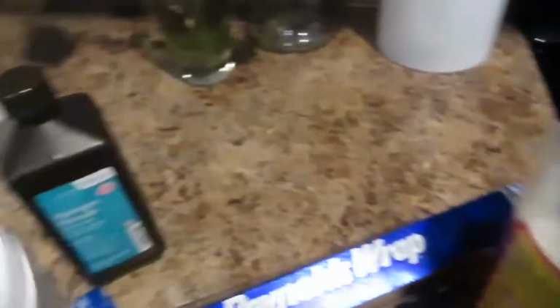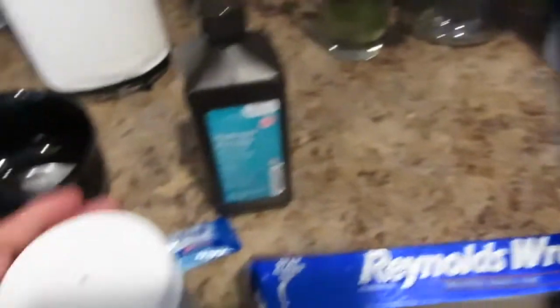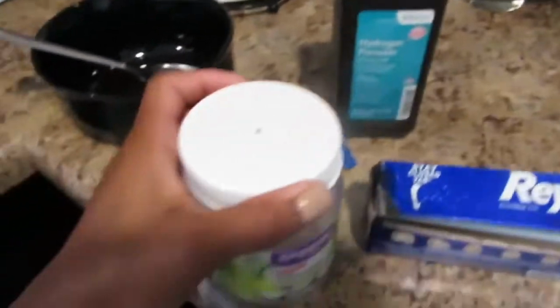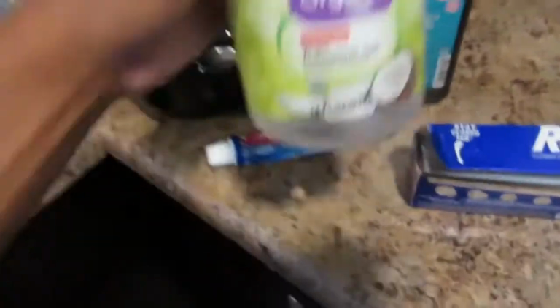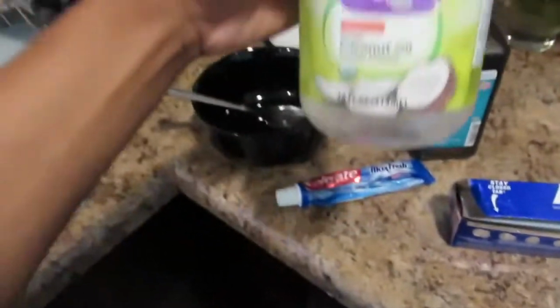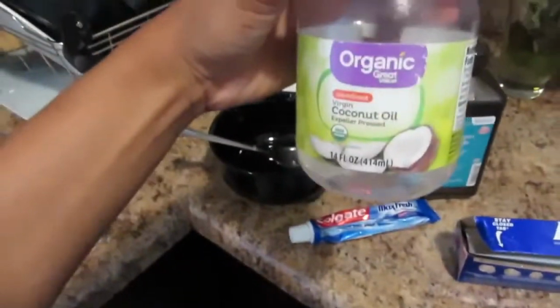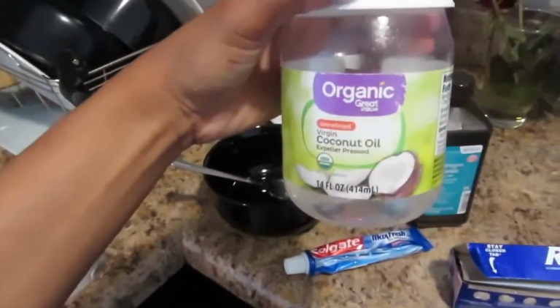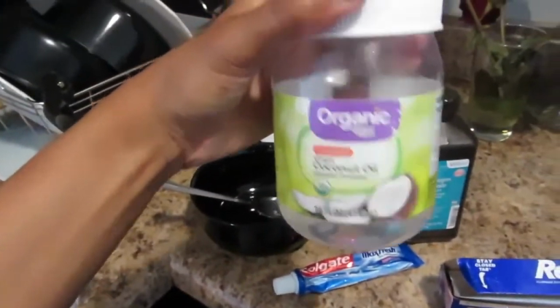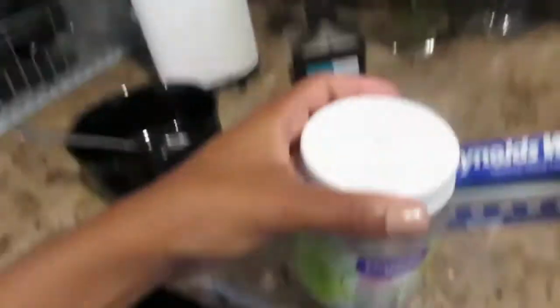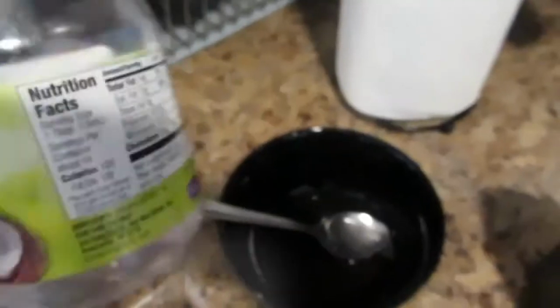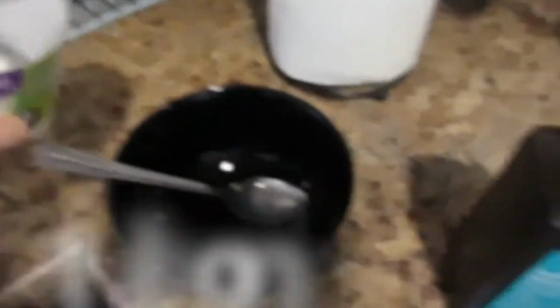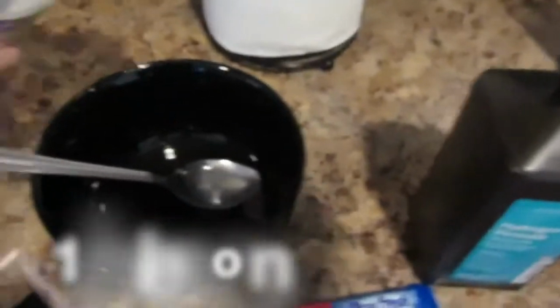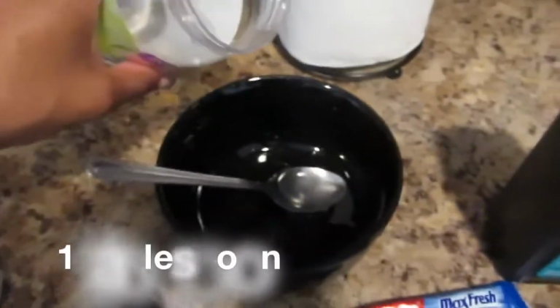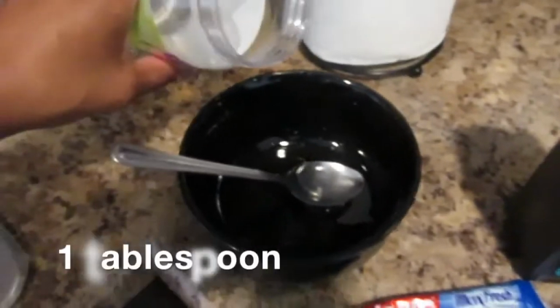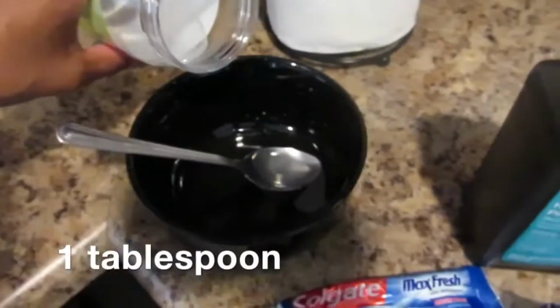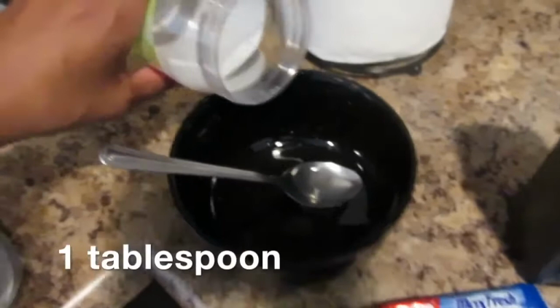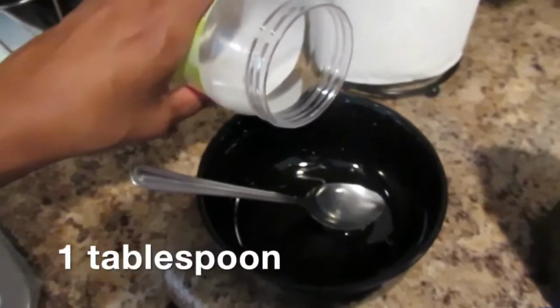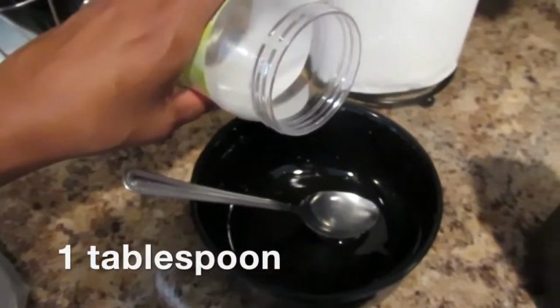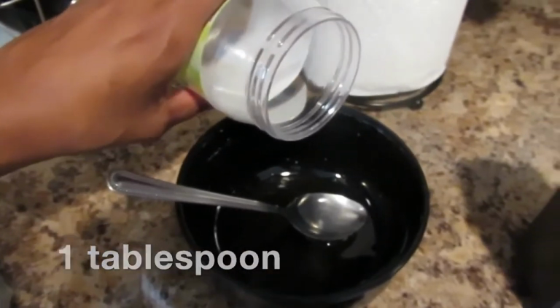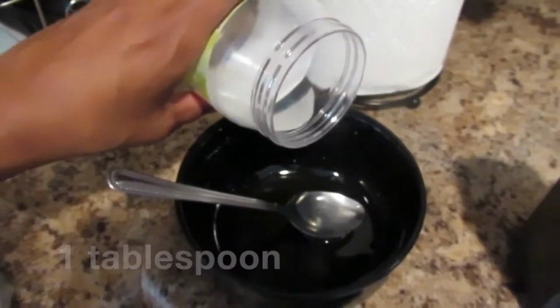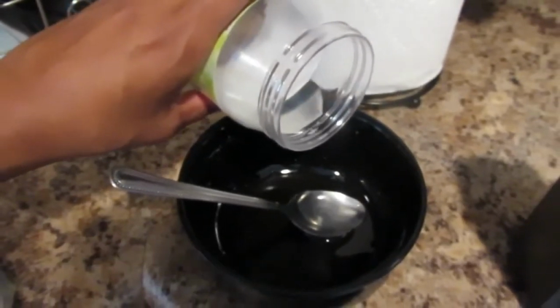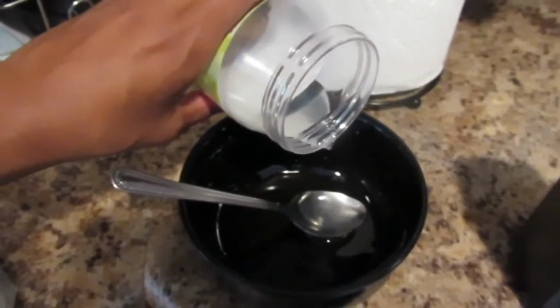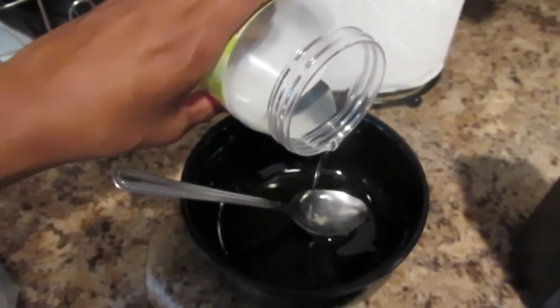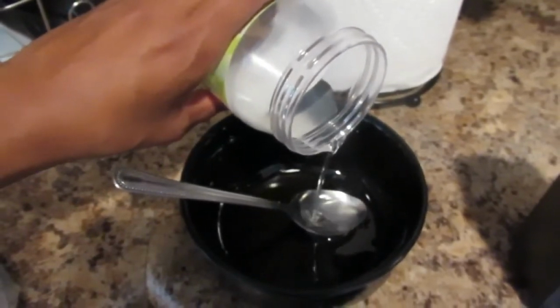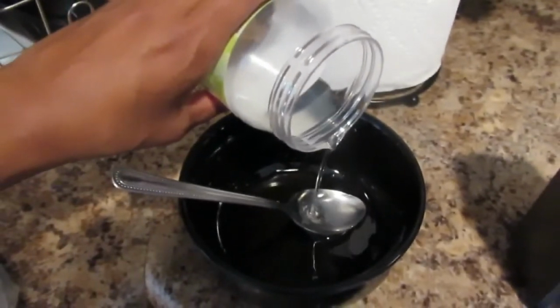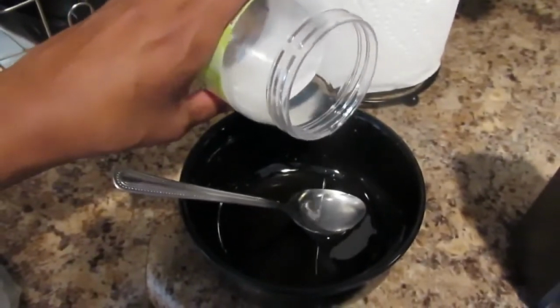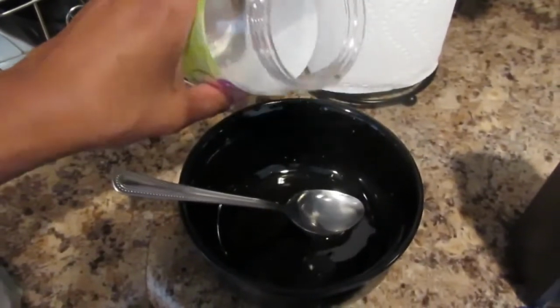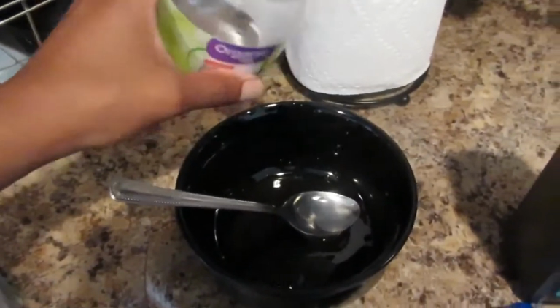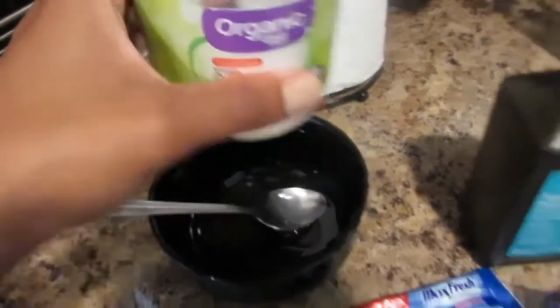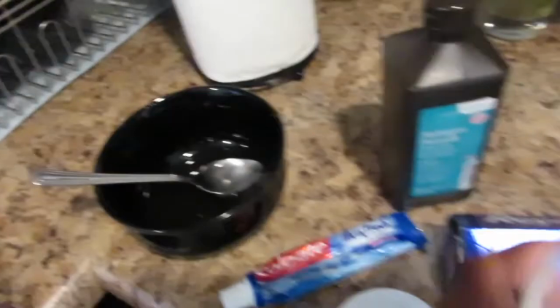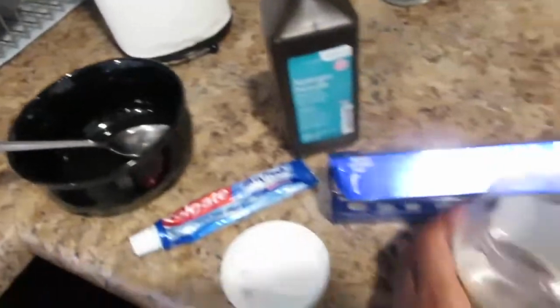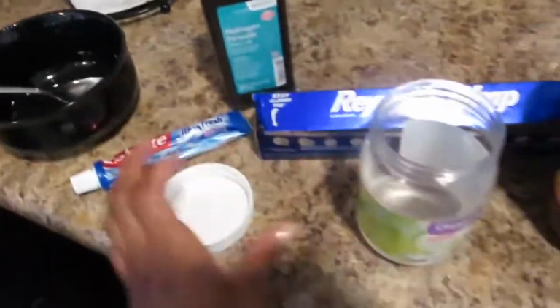Then I'm going to go in with the 100% unrefined coconut oil. This is good because it attacks harmful bacteria in your teeth, it also reduces plaque as well as prevents tooth decay.